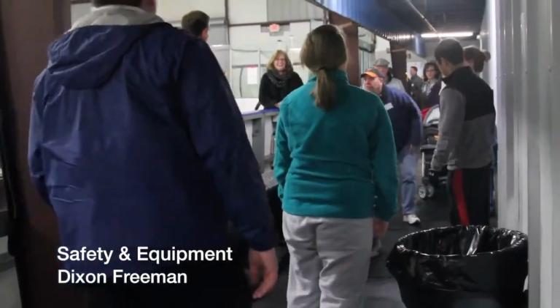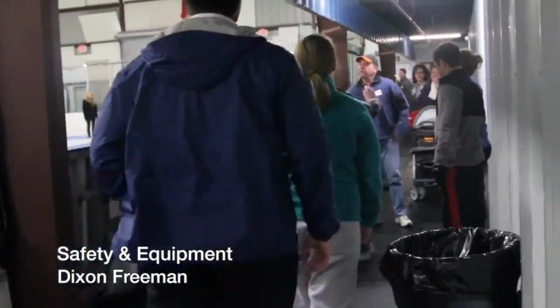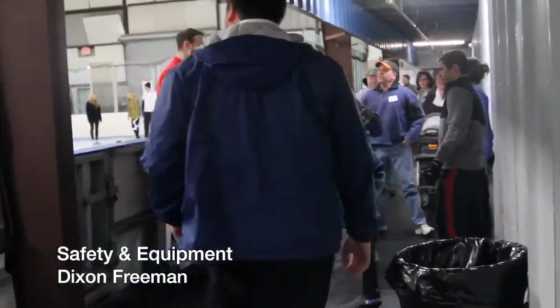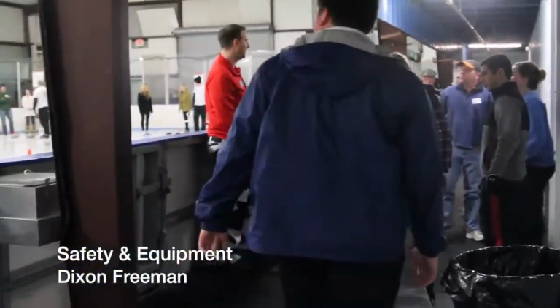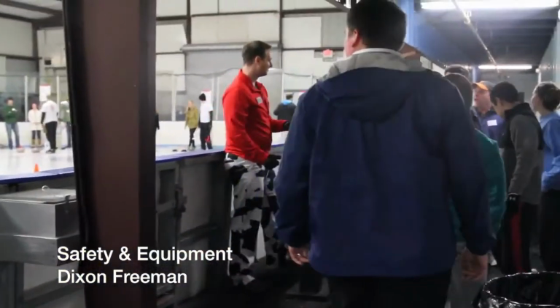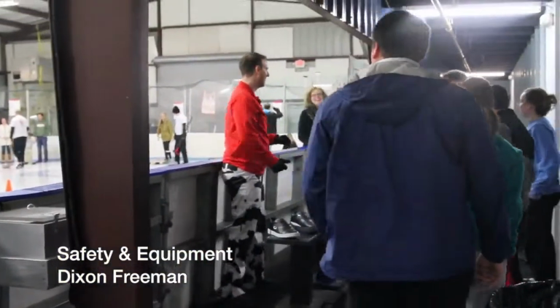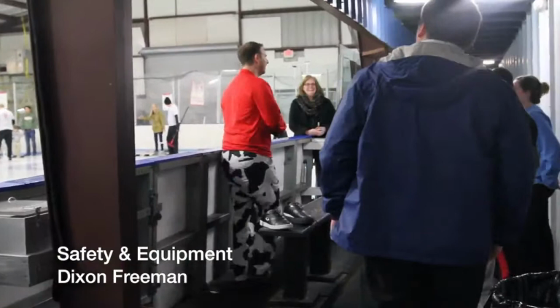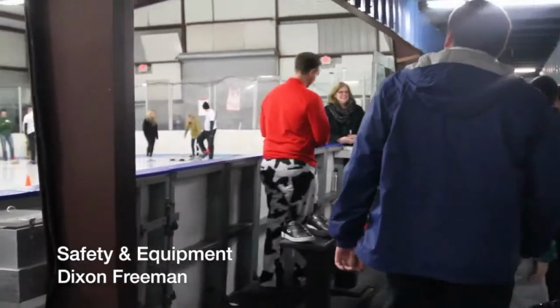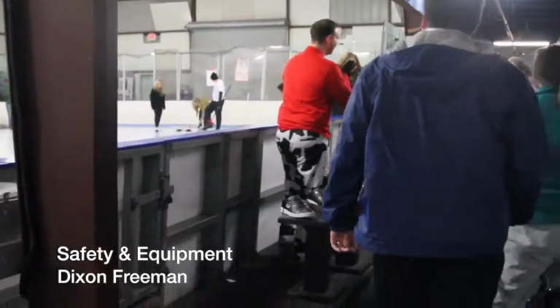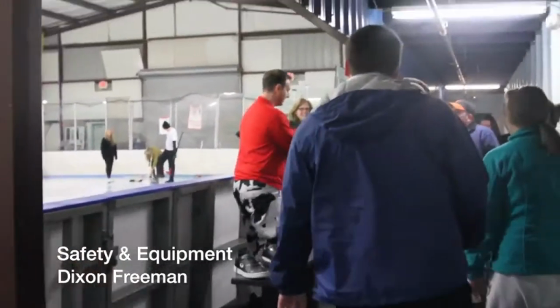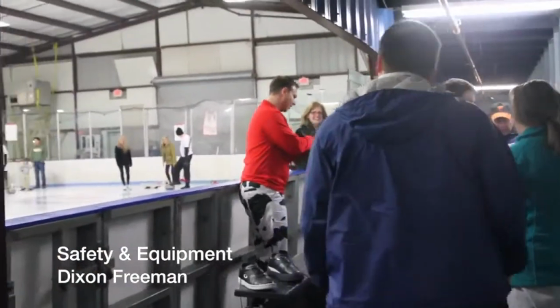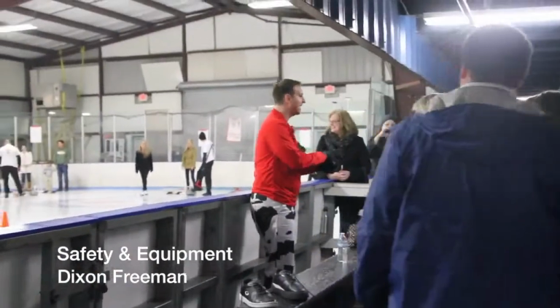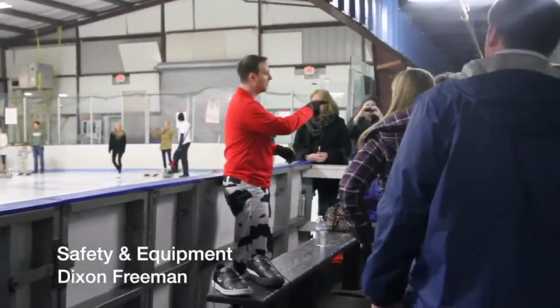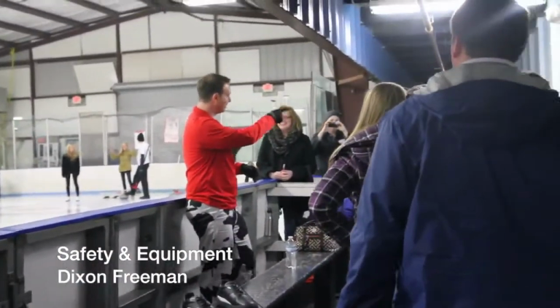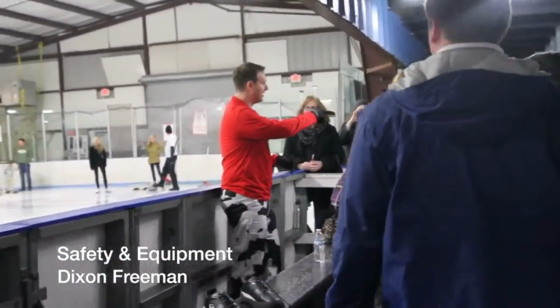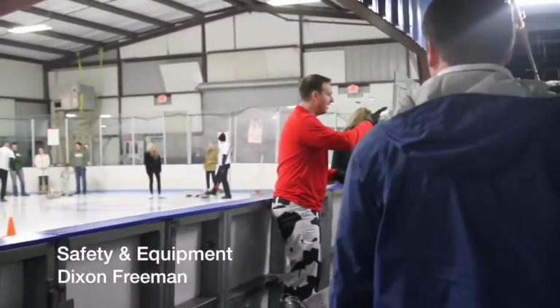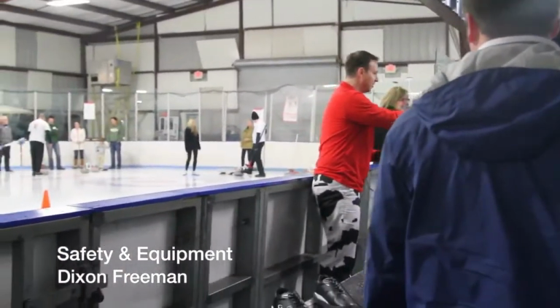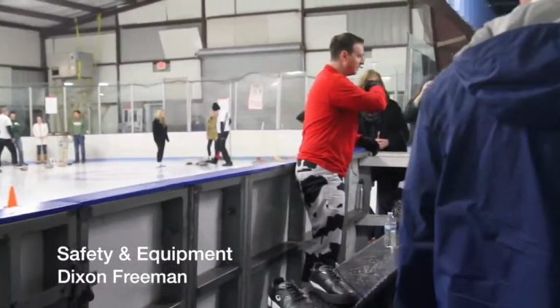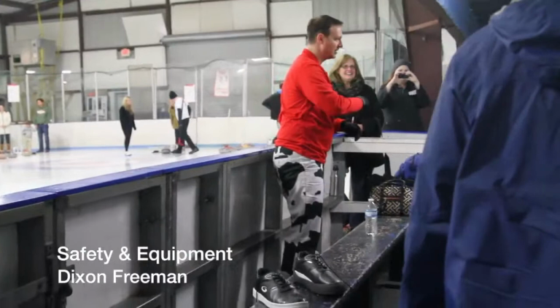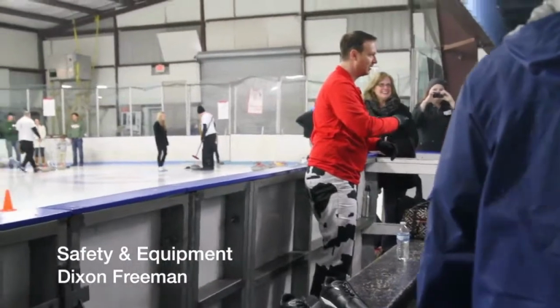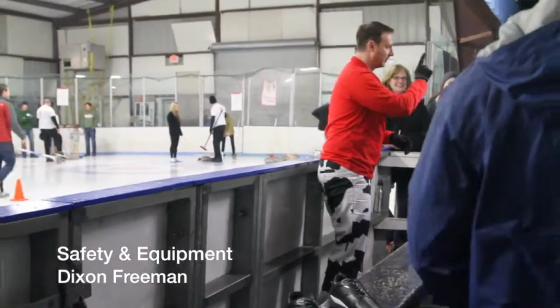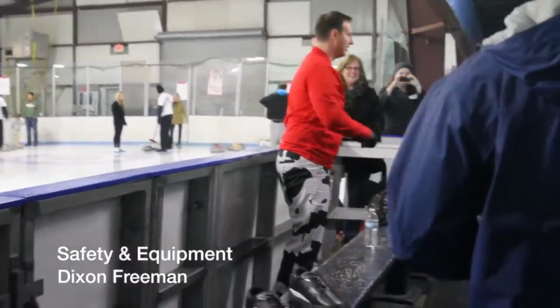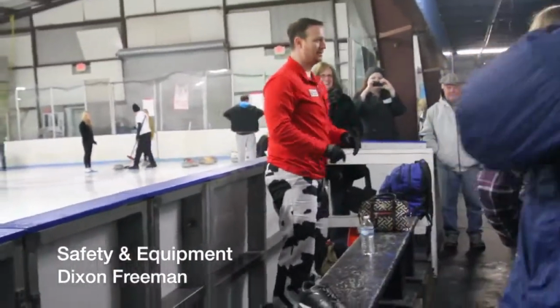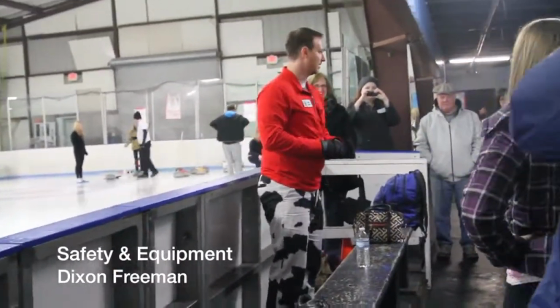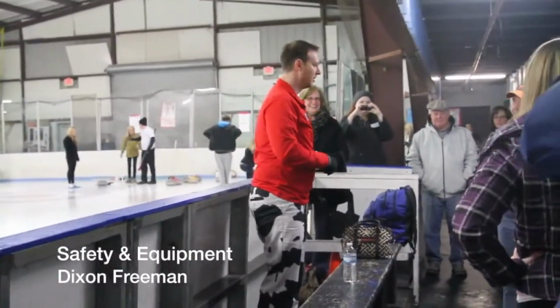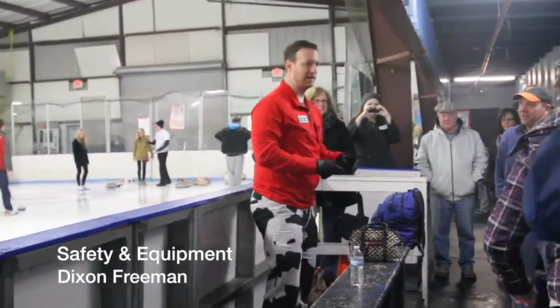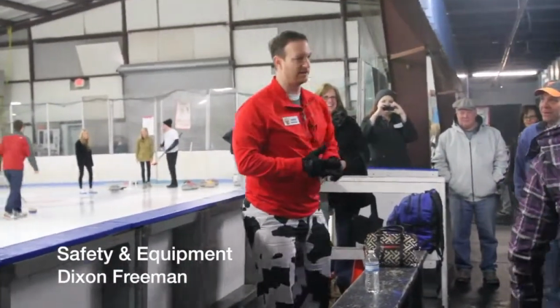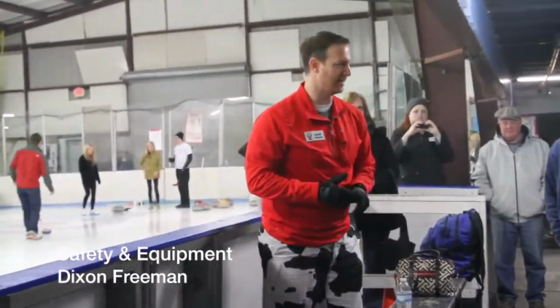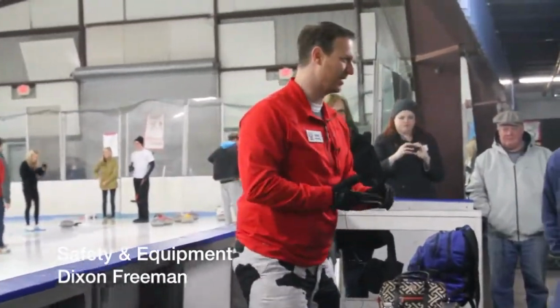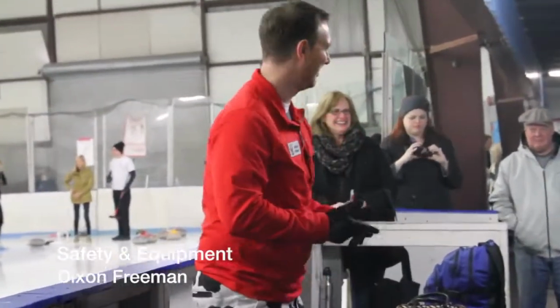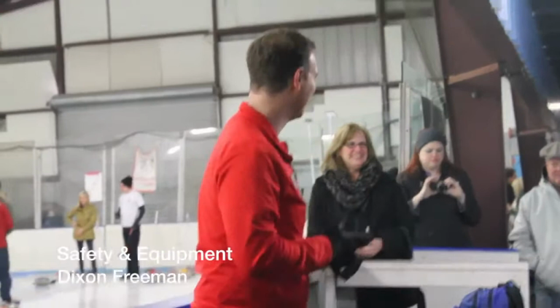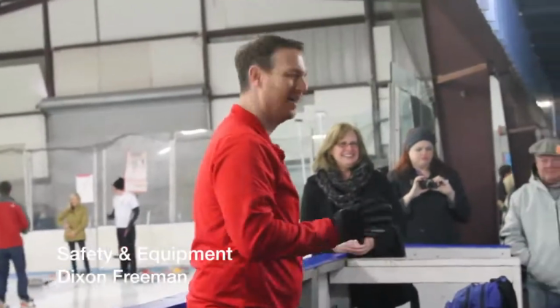The front foot should be flat — you want it flat. Now, some of the people that you see on TV do a different delivery style. We're not going to emulate them because we don't want anybody to tear their knees up.